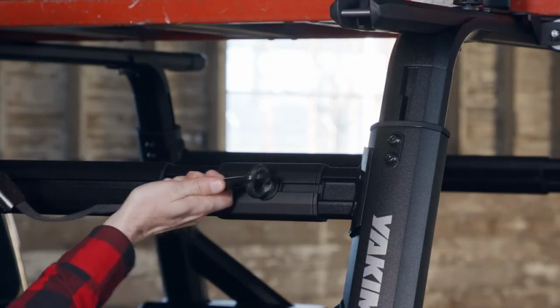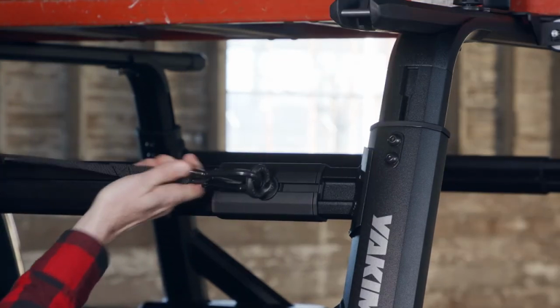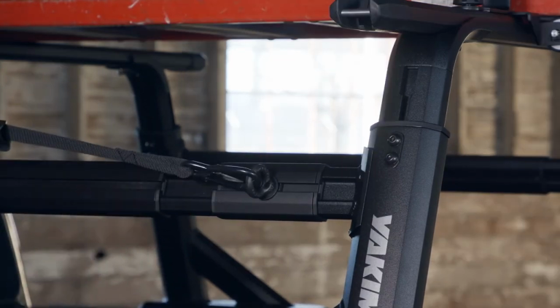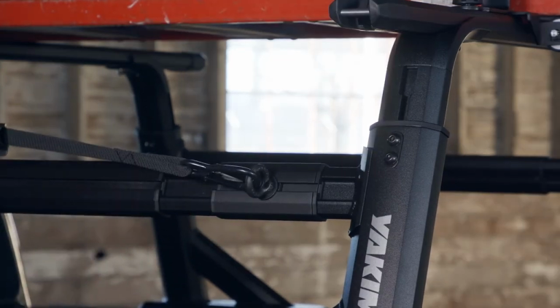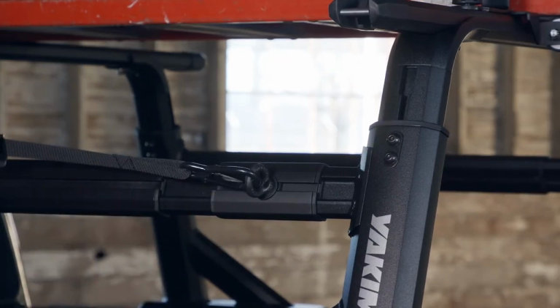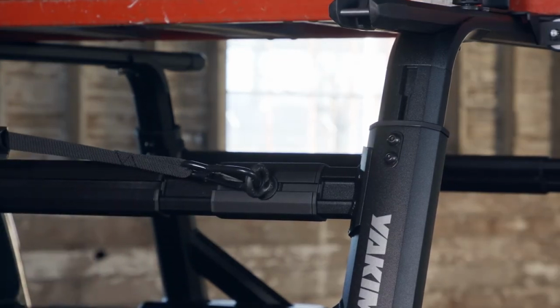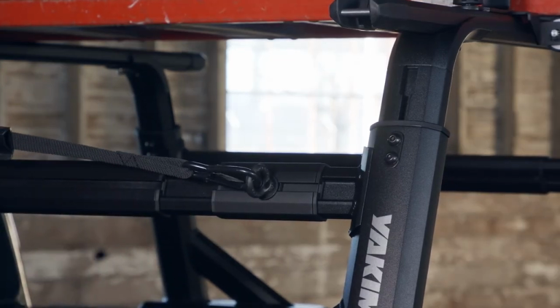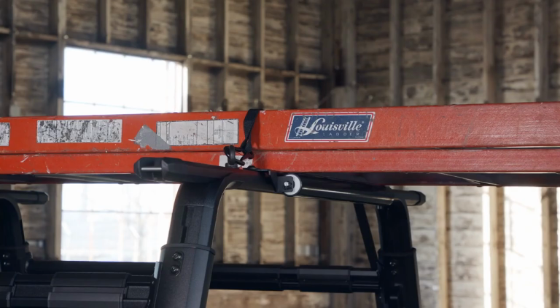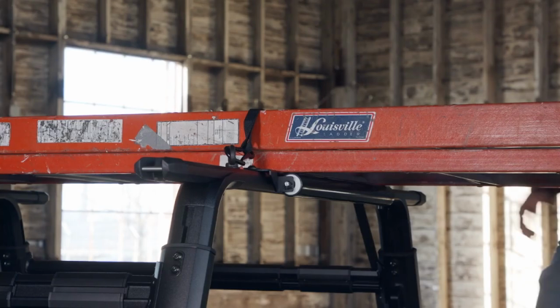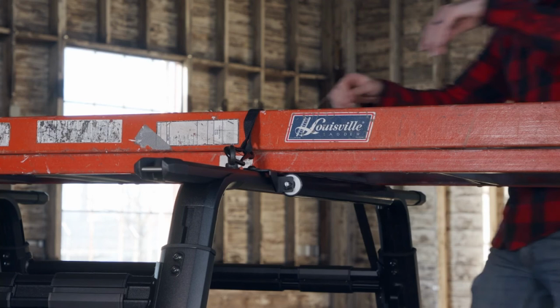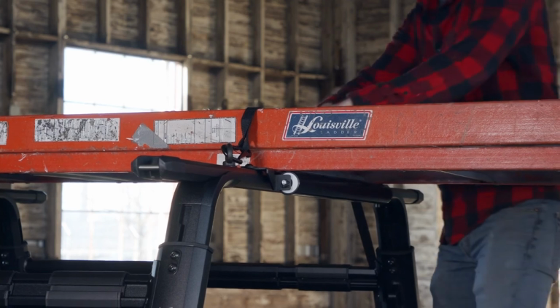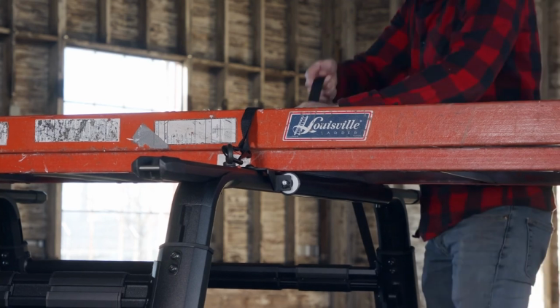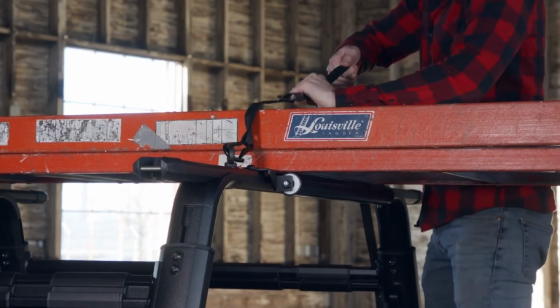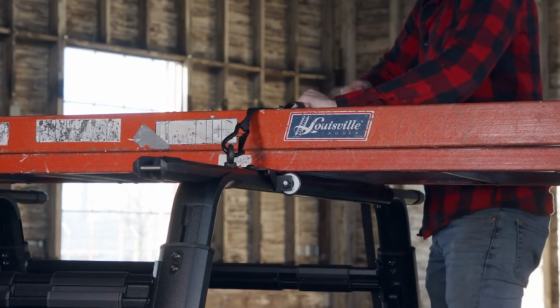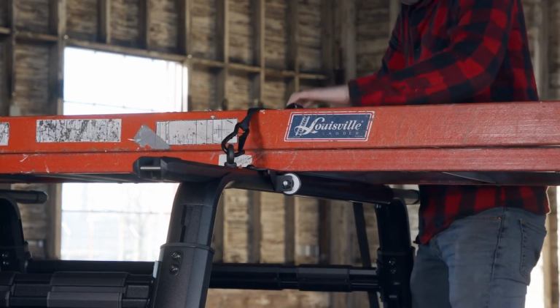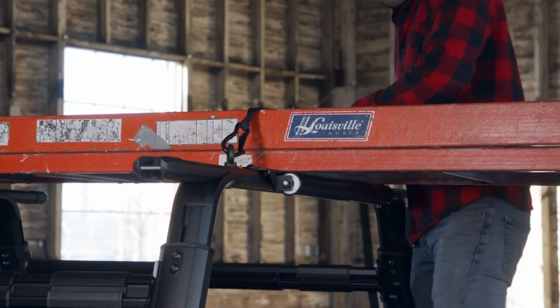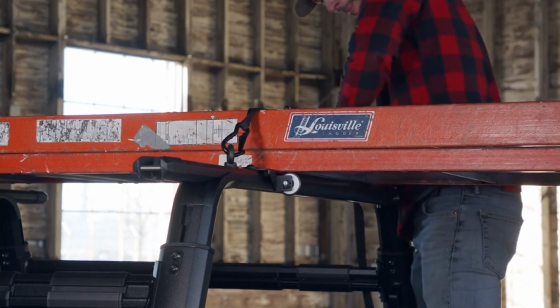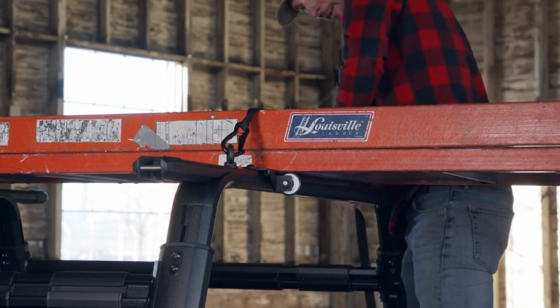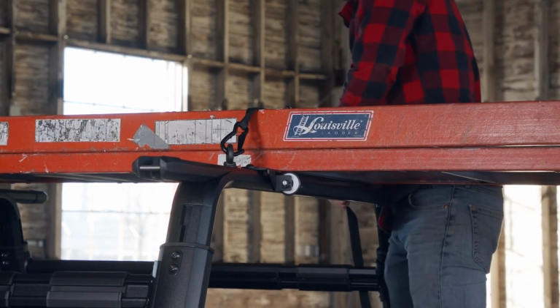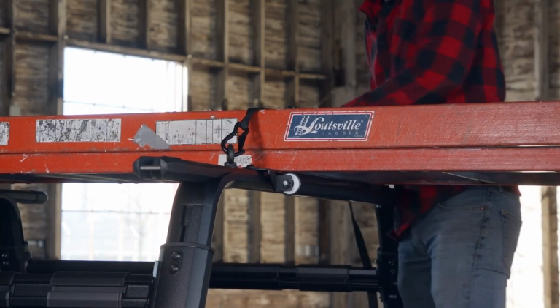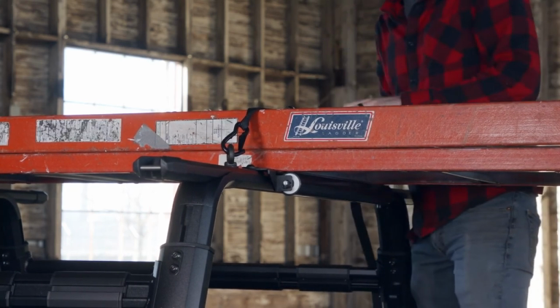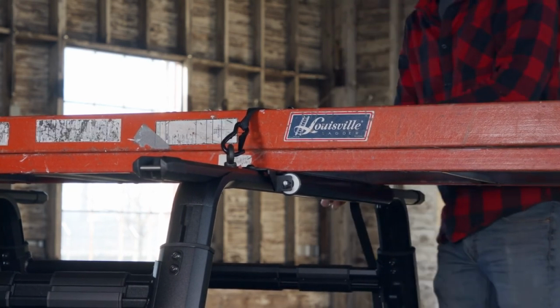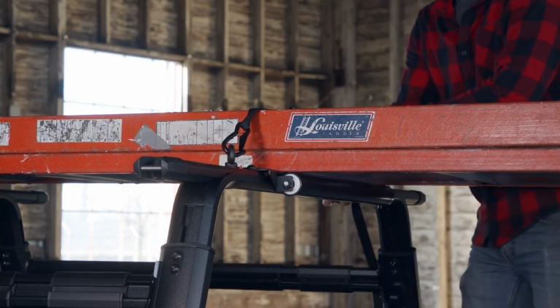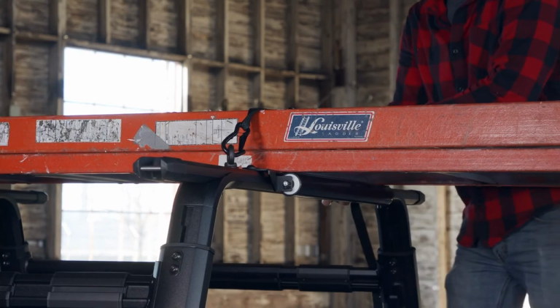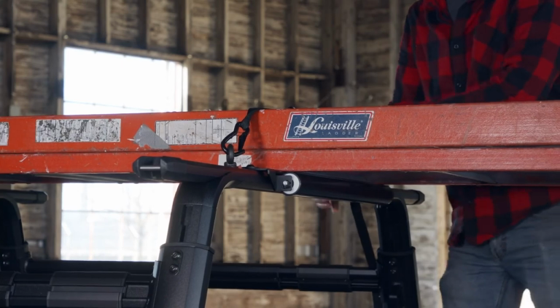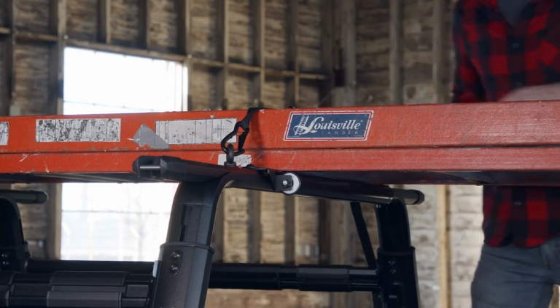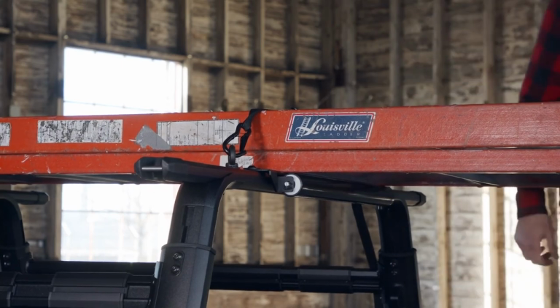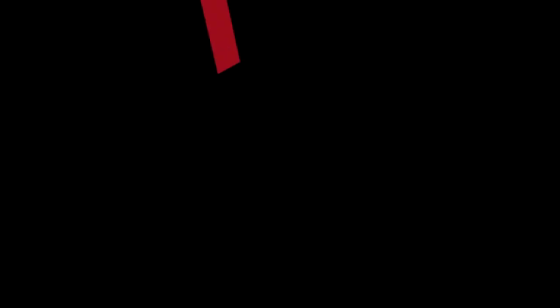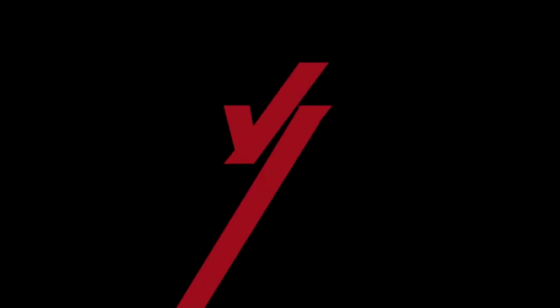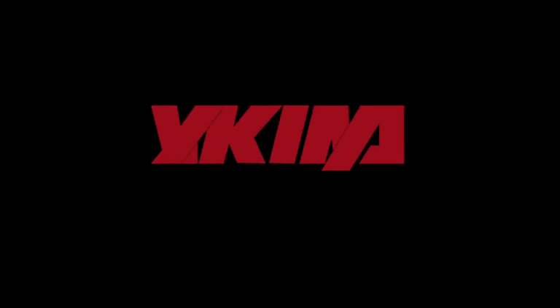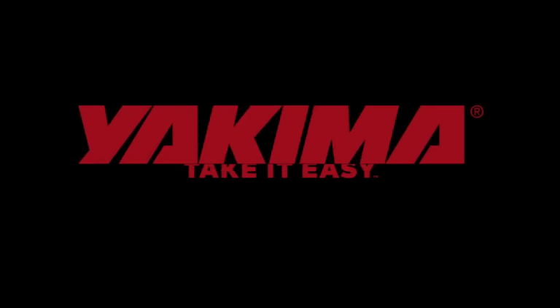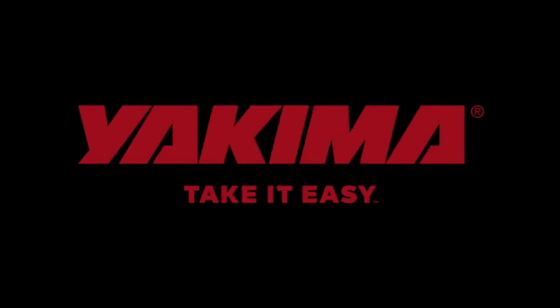Now you can secure your load using the eyebolts. Check that your gear is secure by tugging at it in all directions, and re-tighten your straps if necessary. Now get out and take it easy.